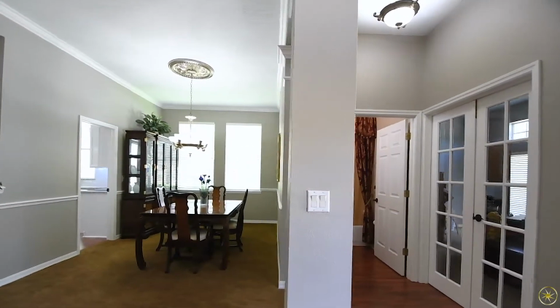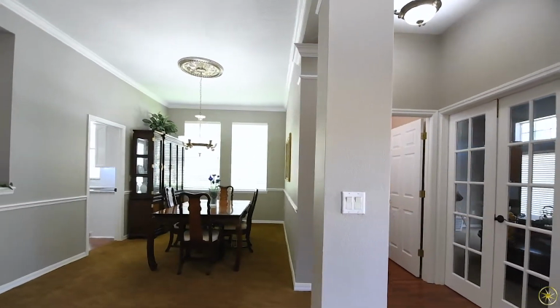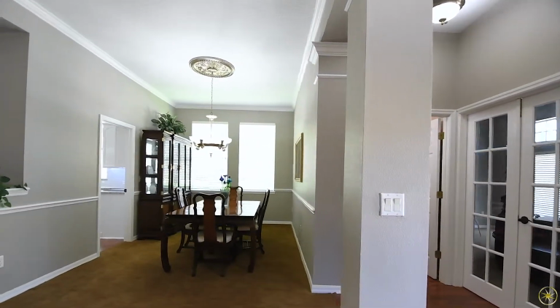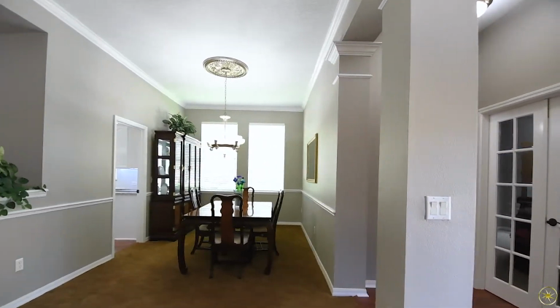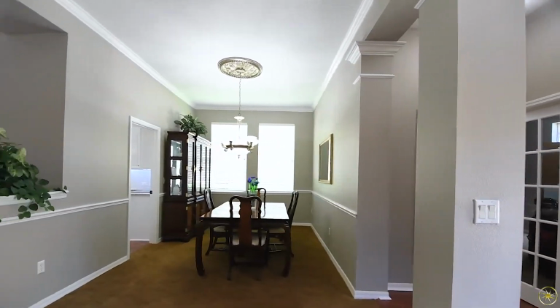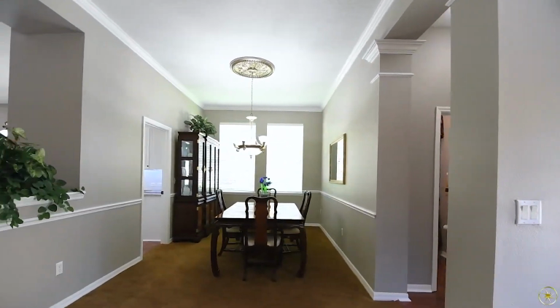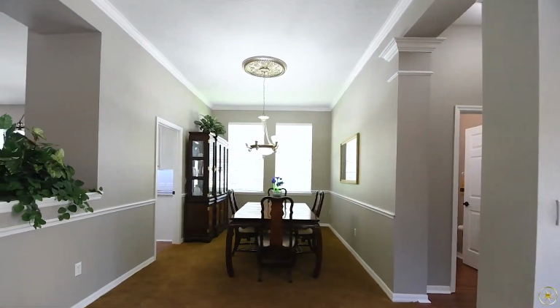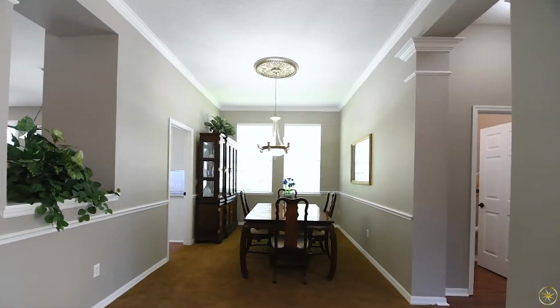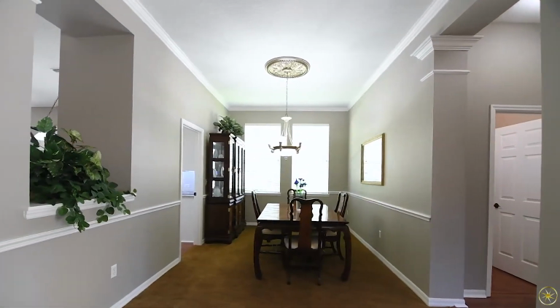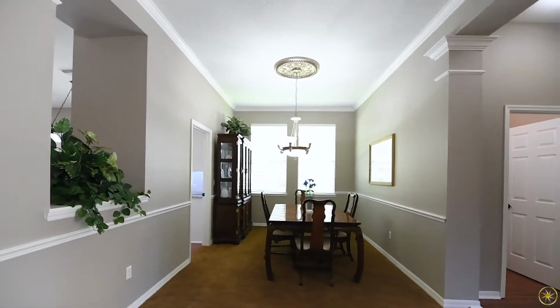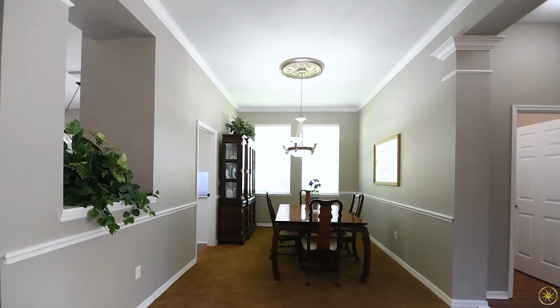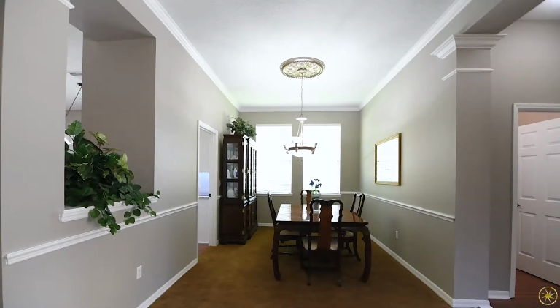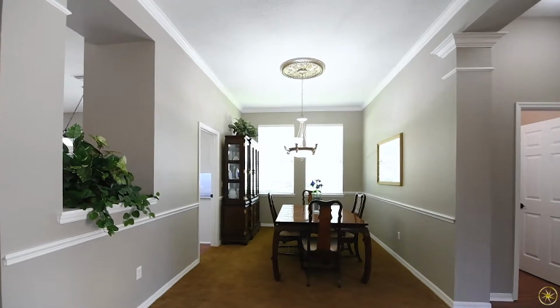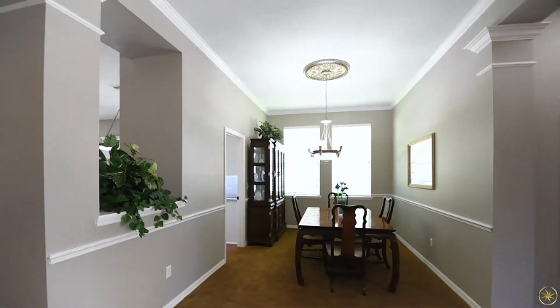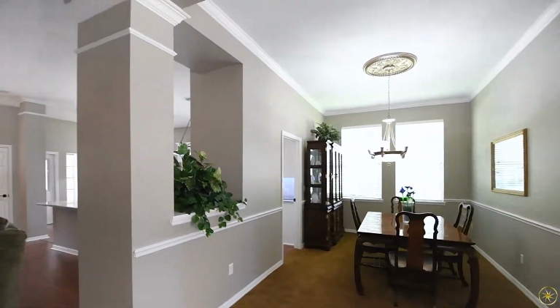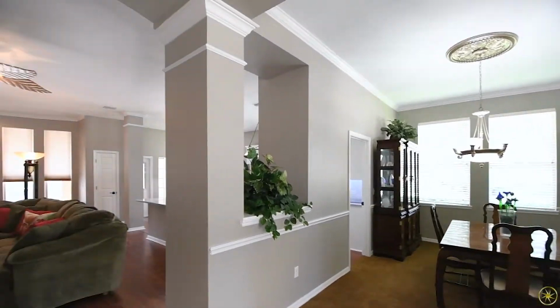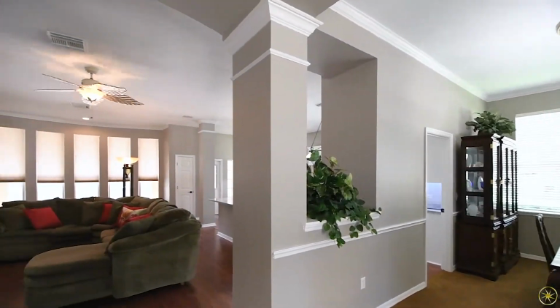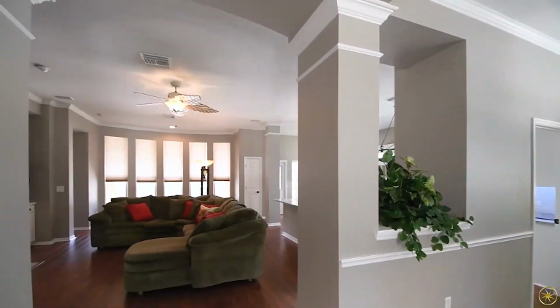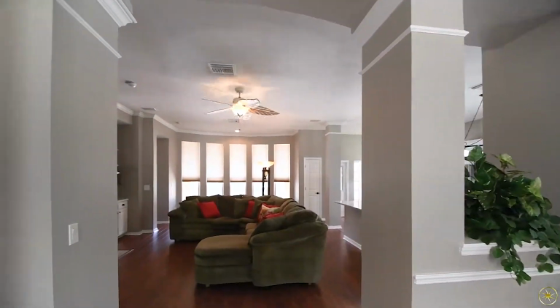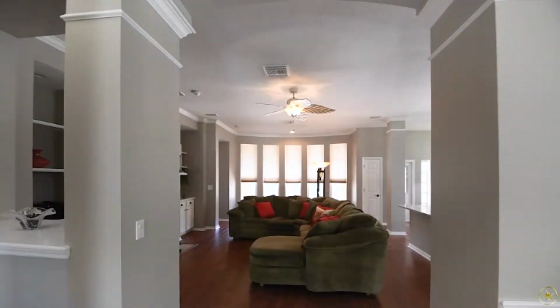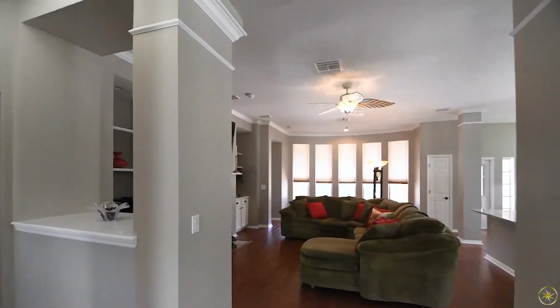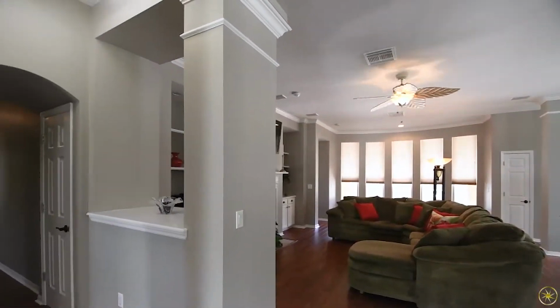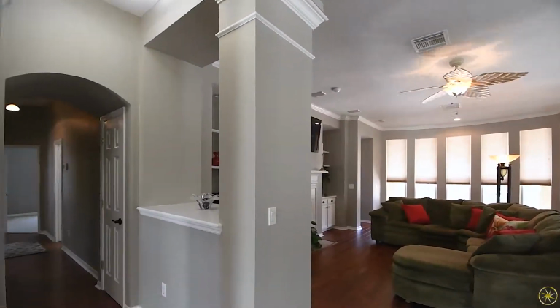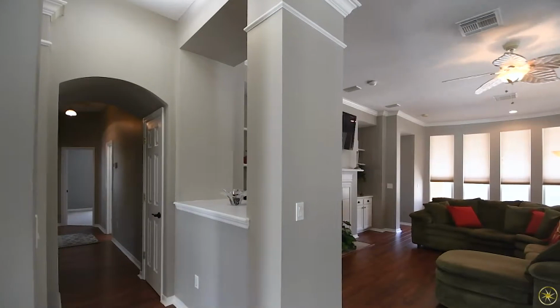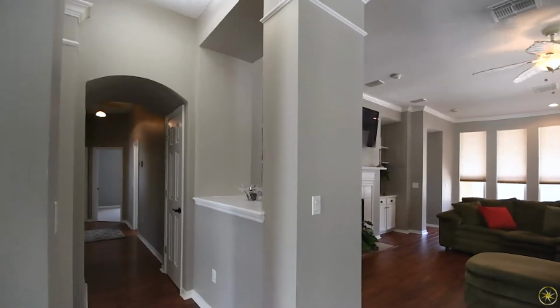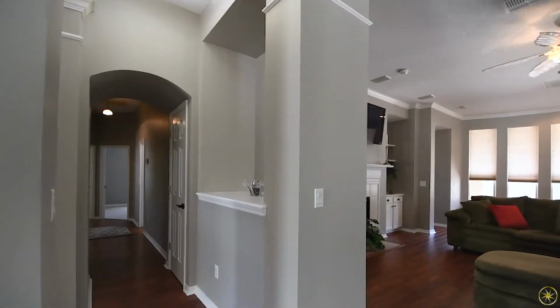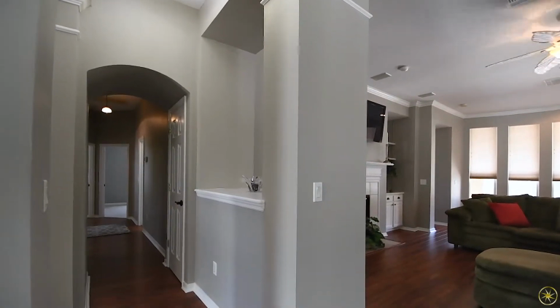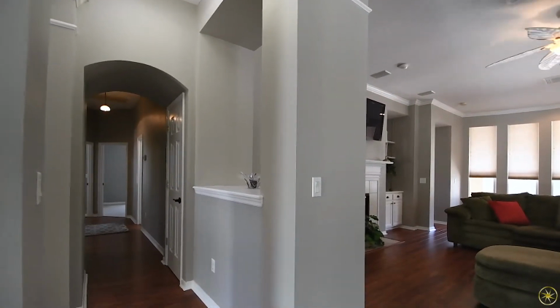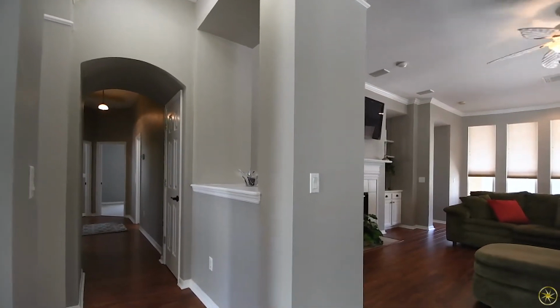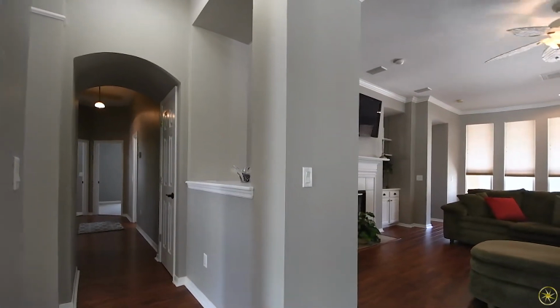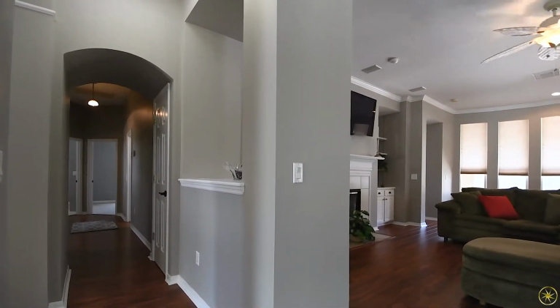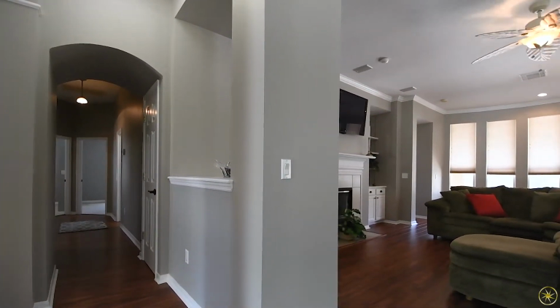What you will notice throughout these rooms is crown molding and upgraded lighting fixtures. Across from the dining room there's going to be a hallway that leads to two secondary bedrooms, a bathroom, and then your laundry room with garage access.